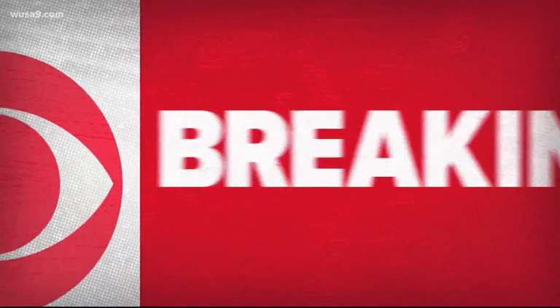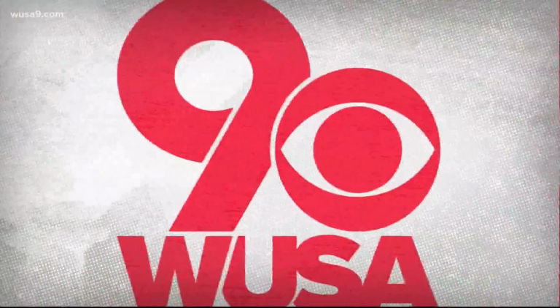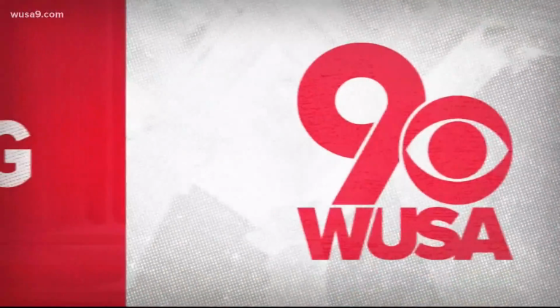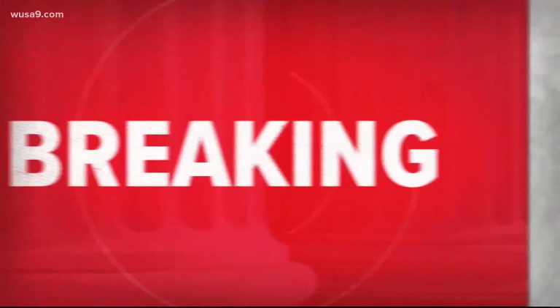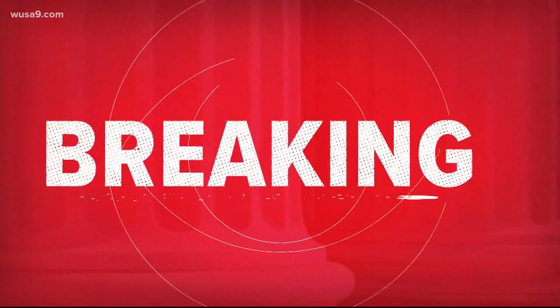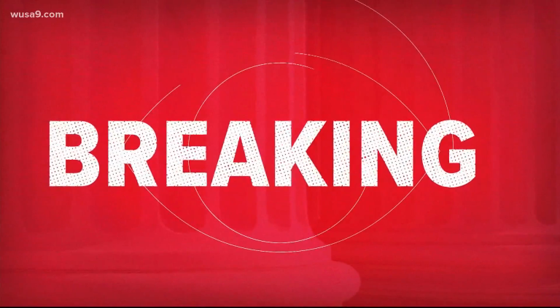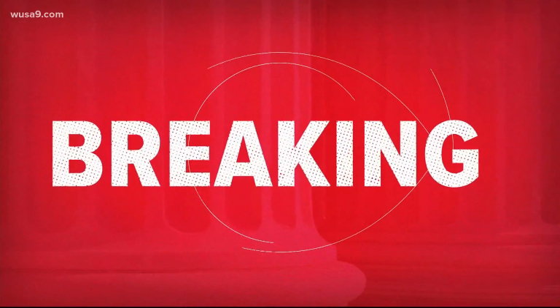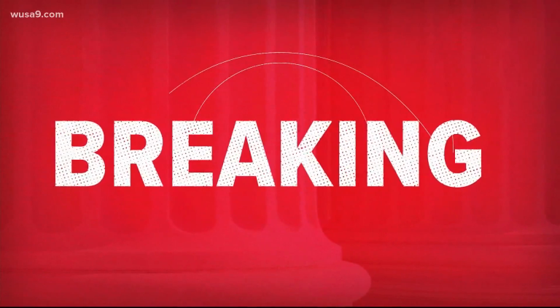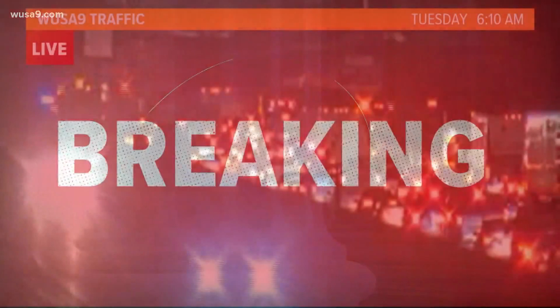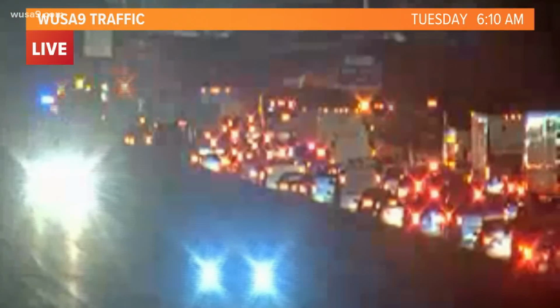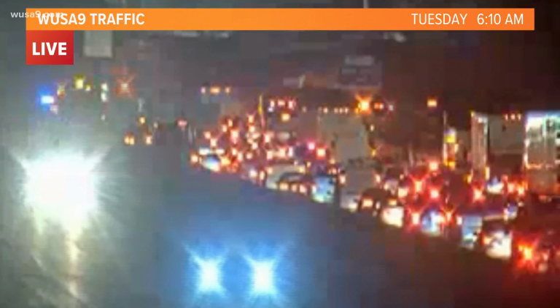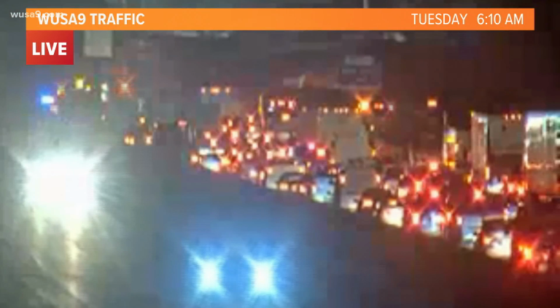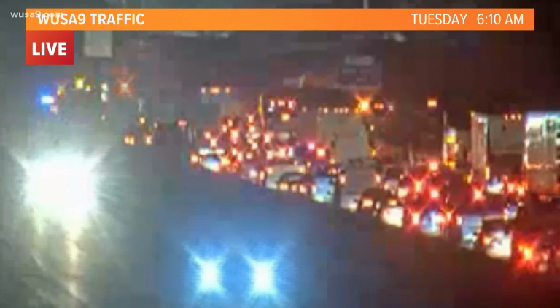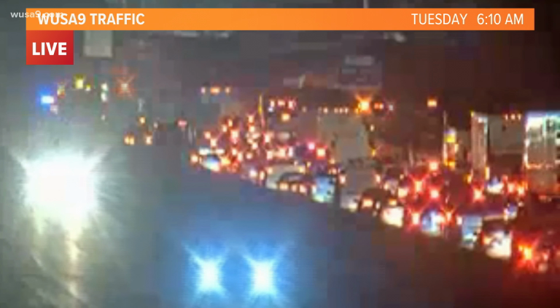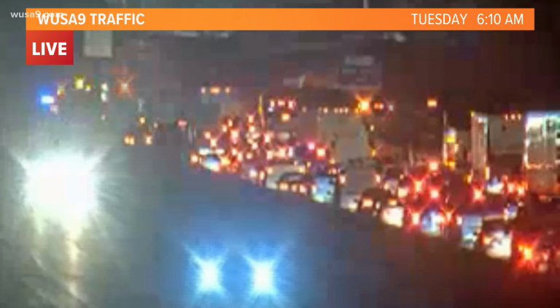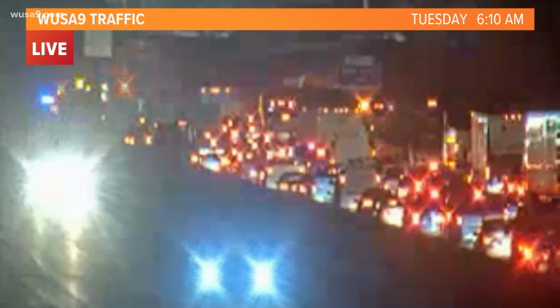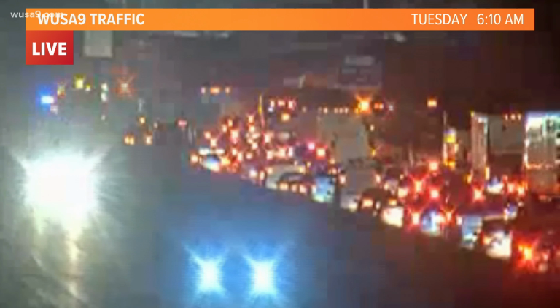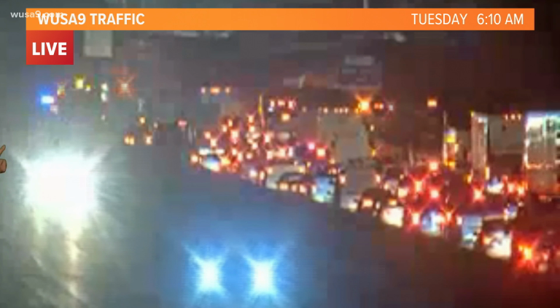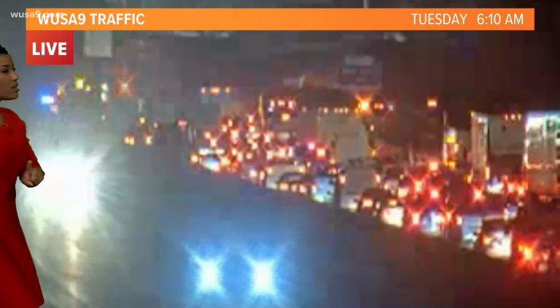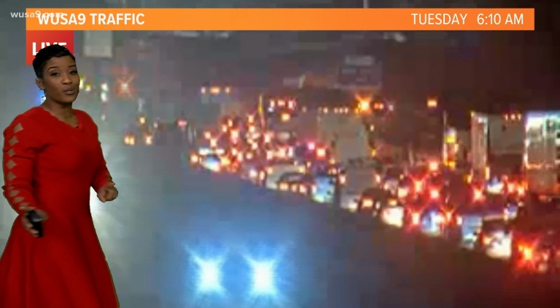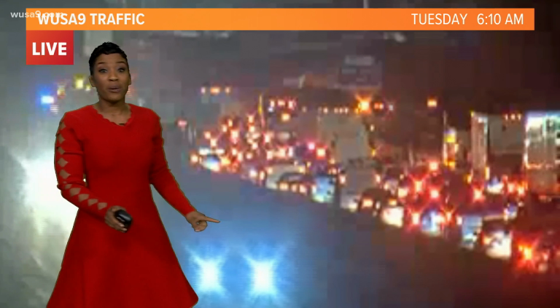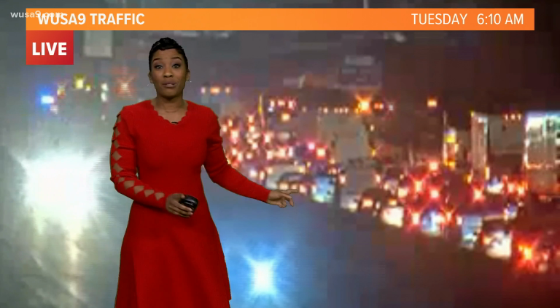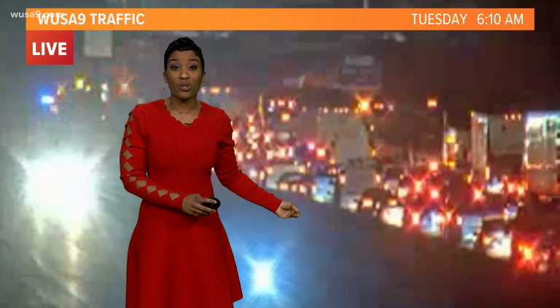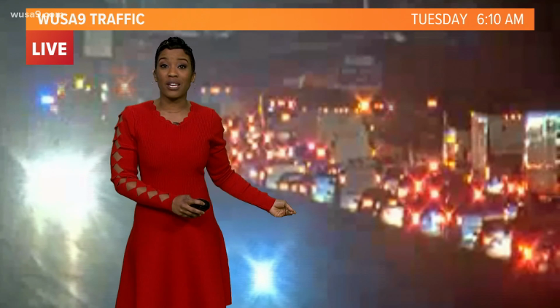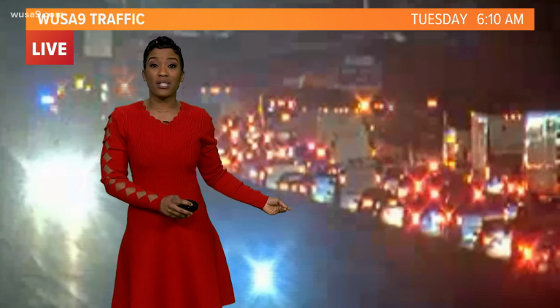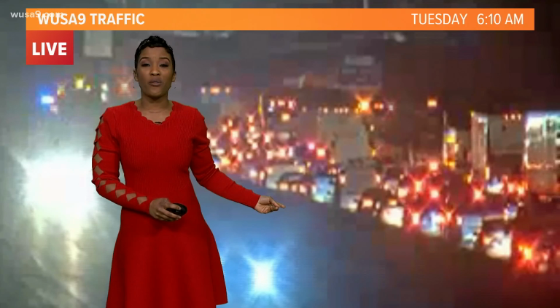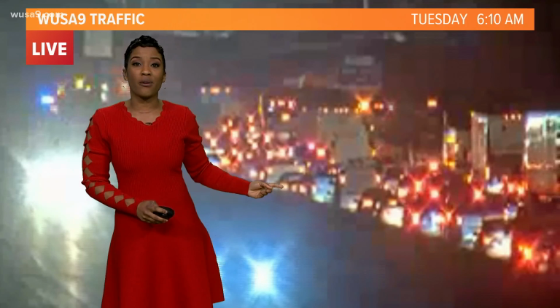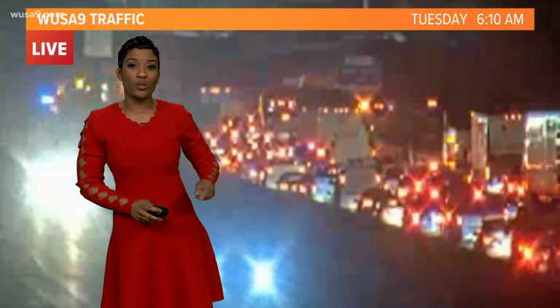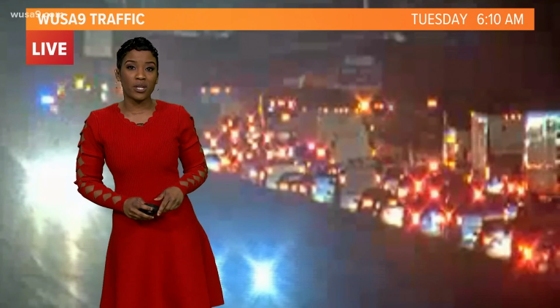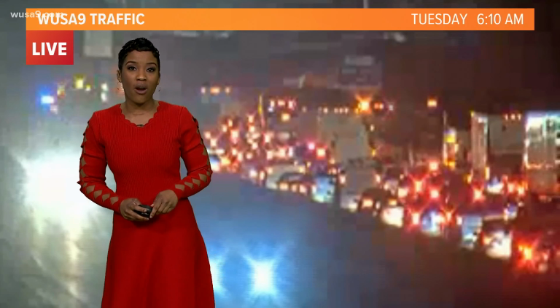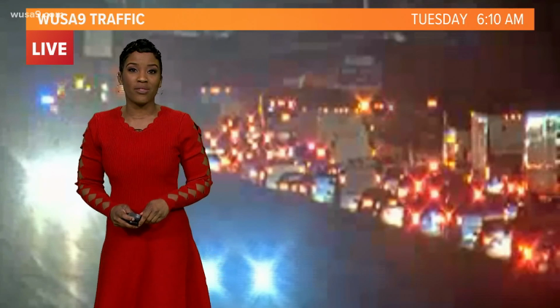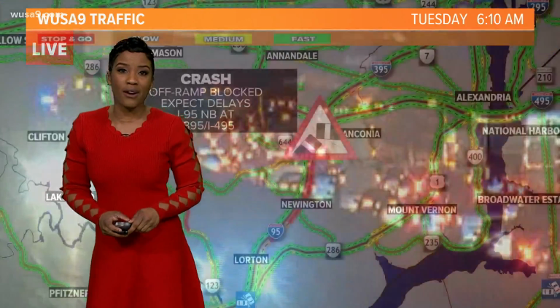A little rough. Yeah, Howard, it is getting a little rough this morning. This is a look at I-66 east and westbound — it is a parking lot. This shot is frozen, but this is pretty much what it looks like. Traffic is not moving in the area due to a multi-car crash.